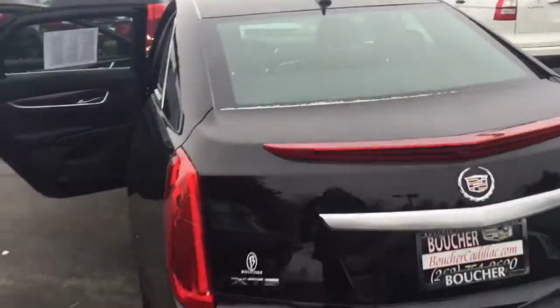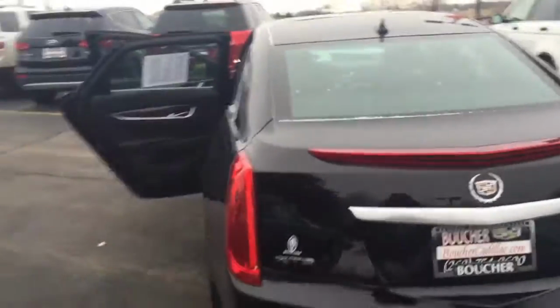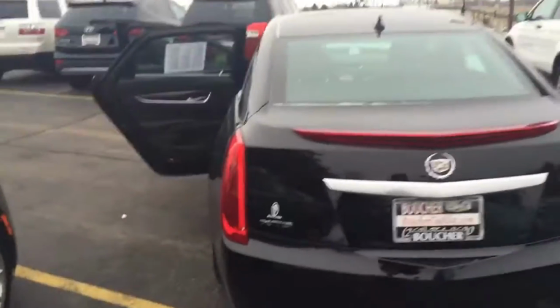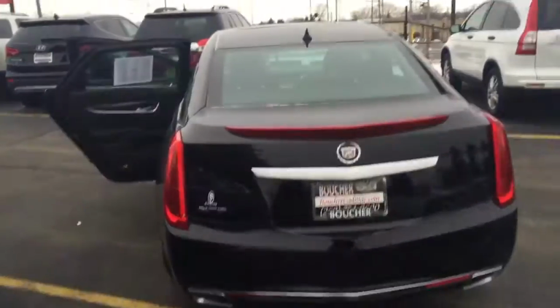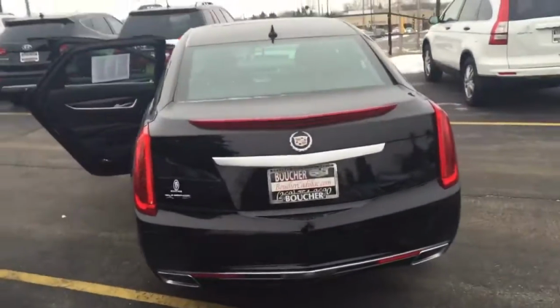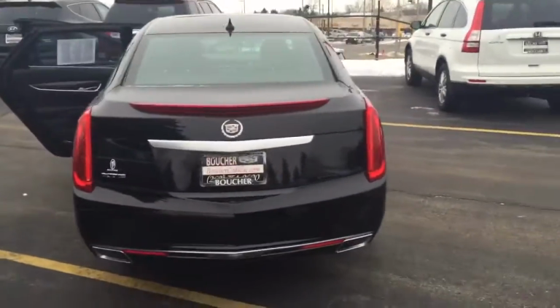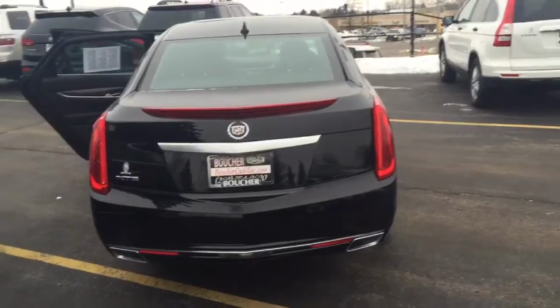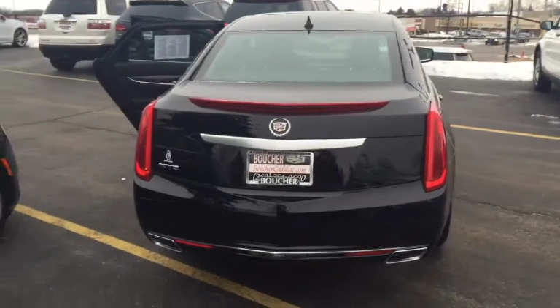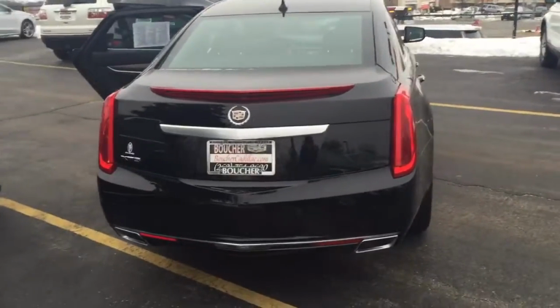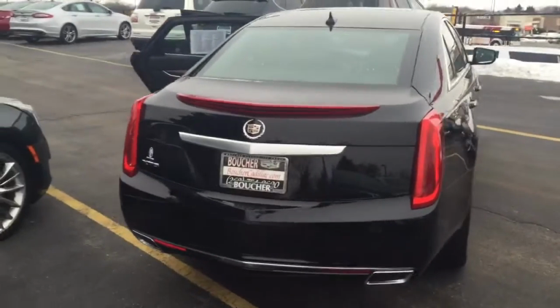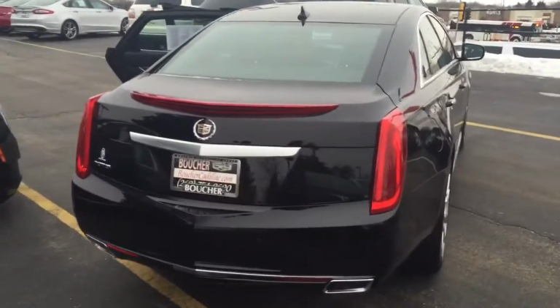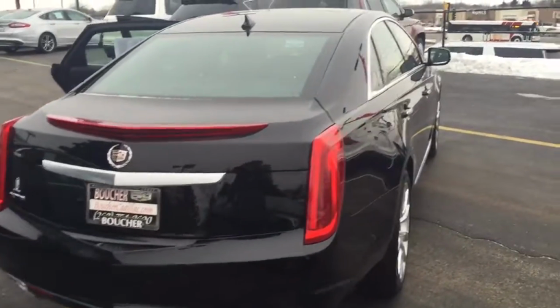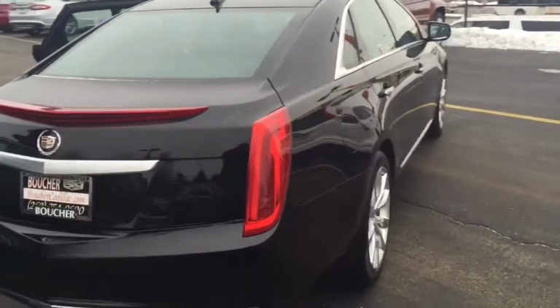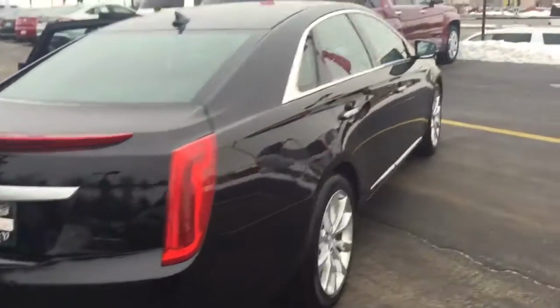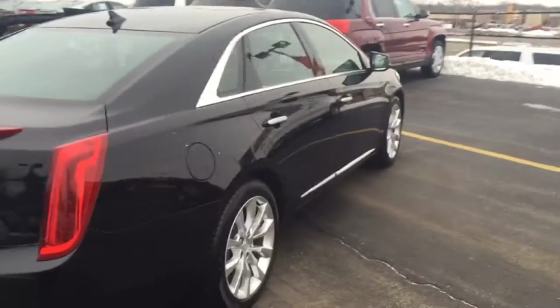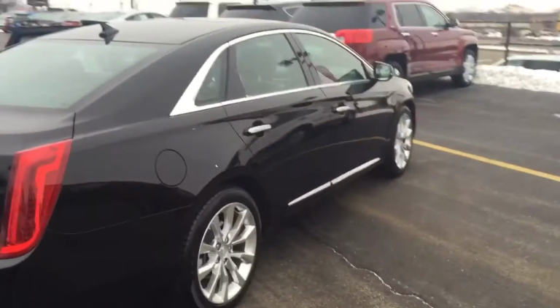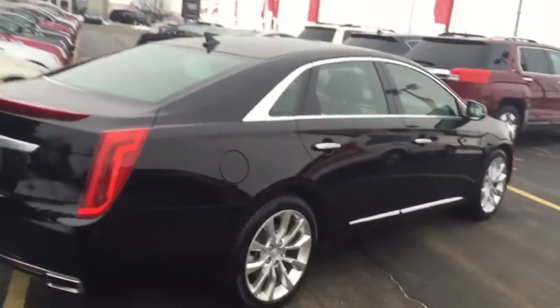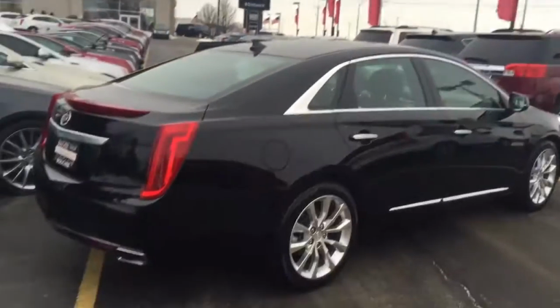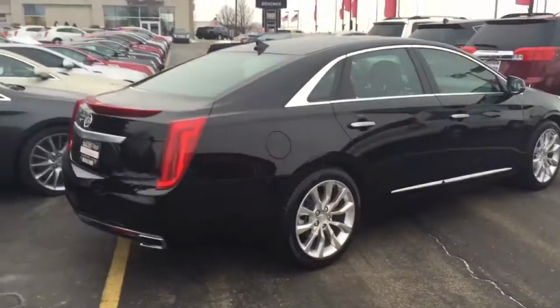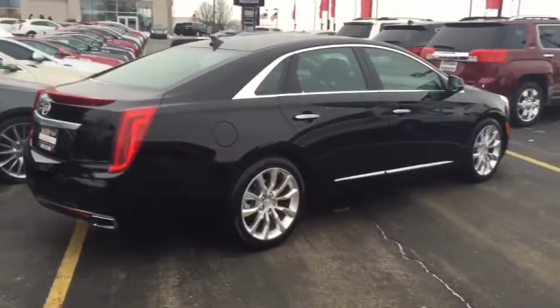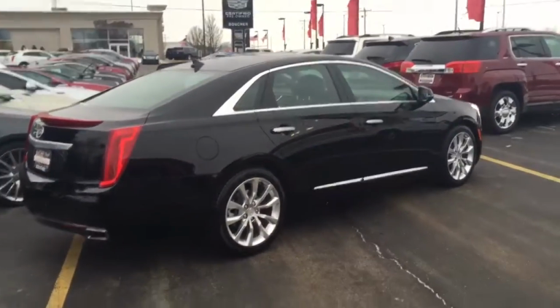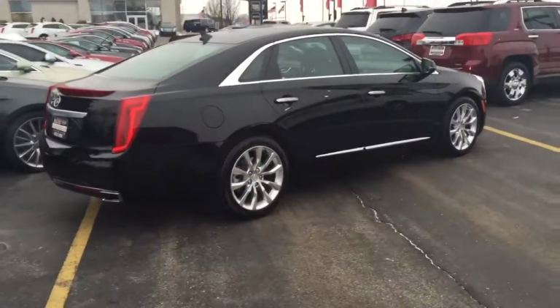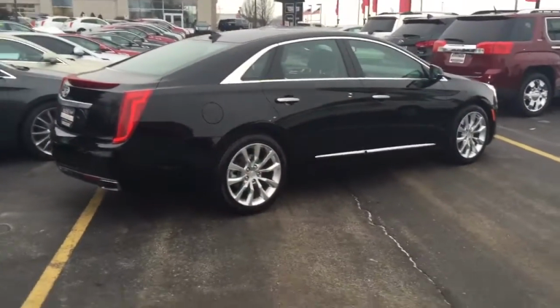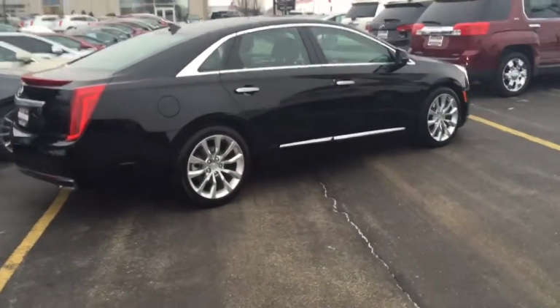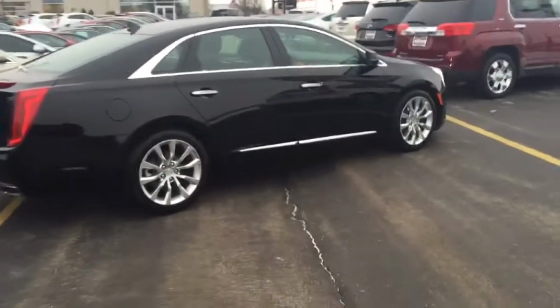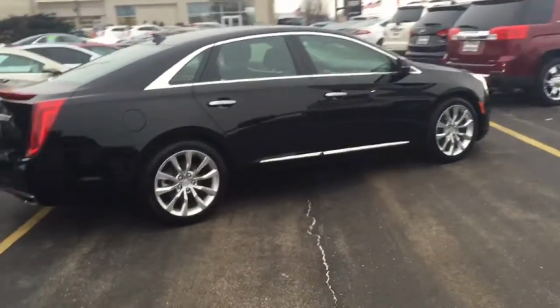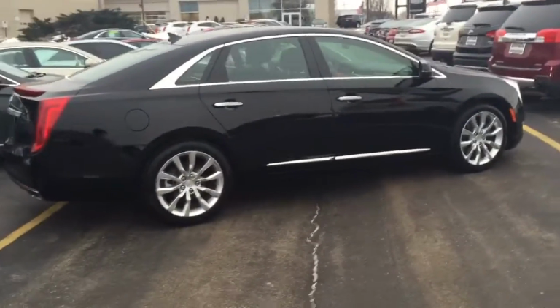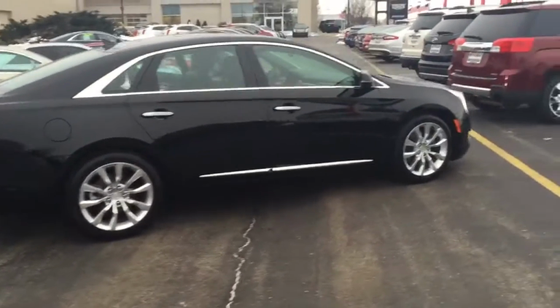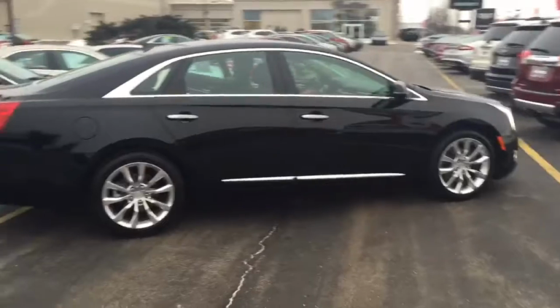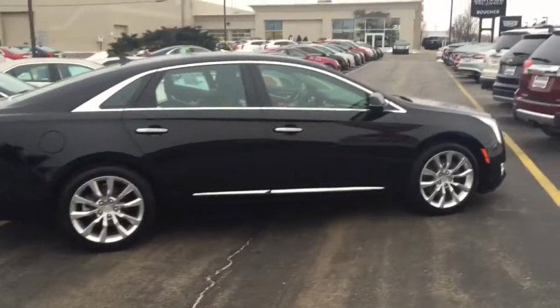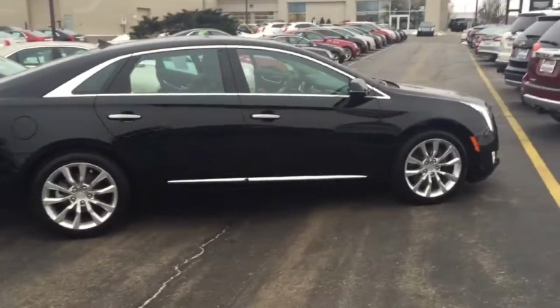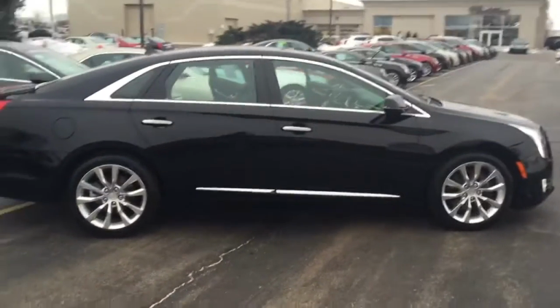No need to worry though — this XTS comes standard with remote start, and you can actually control that from your phone. So if you're looking to get into a vehicle on a cold day like this, it'll be nice and warm by the time you get in. And like I said, this vehicle is certified.